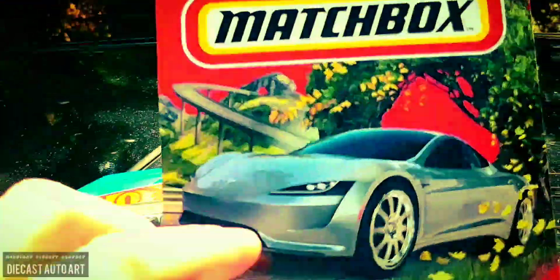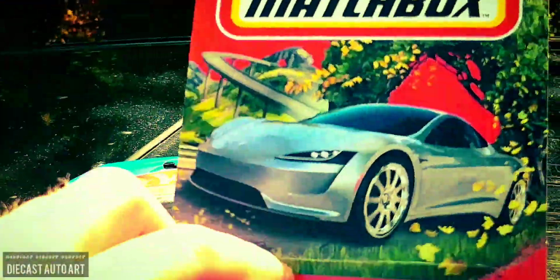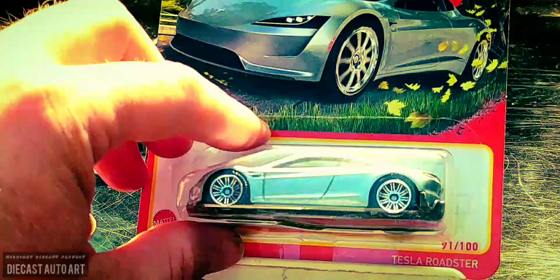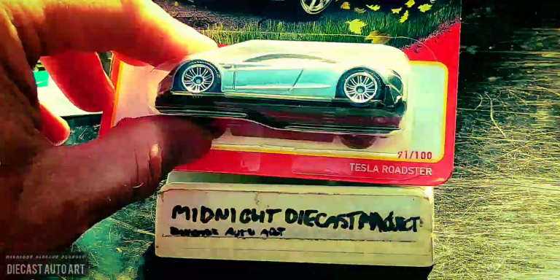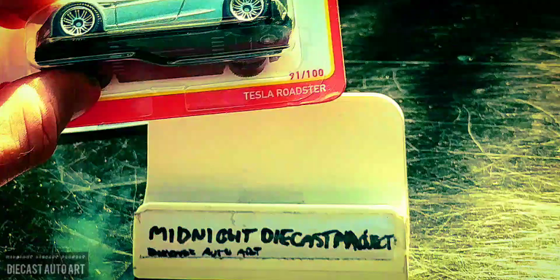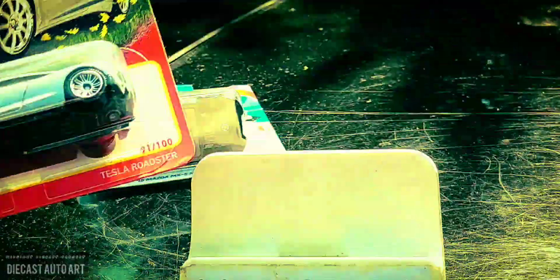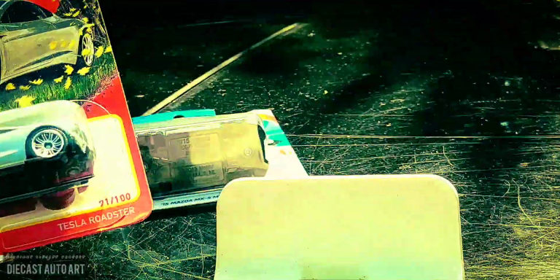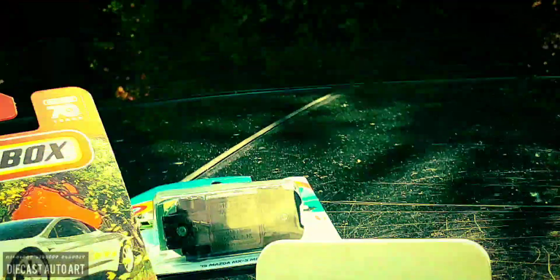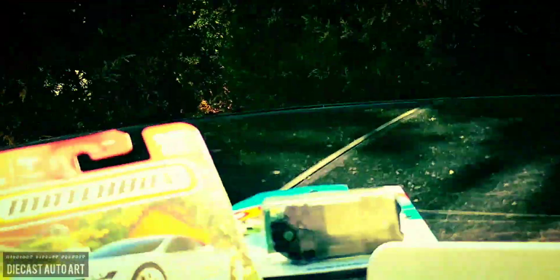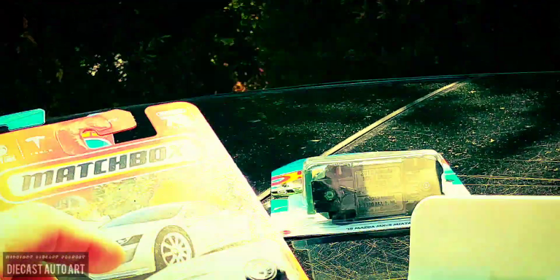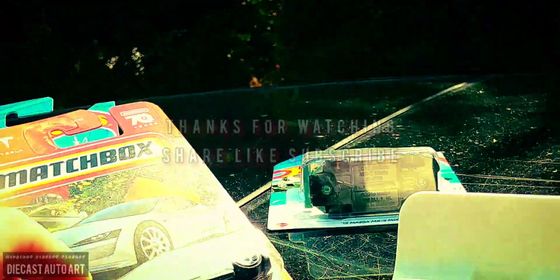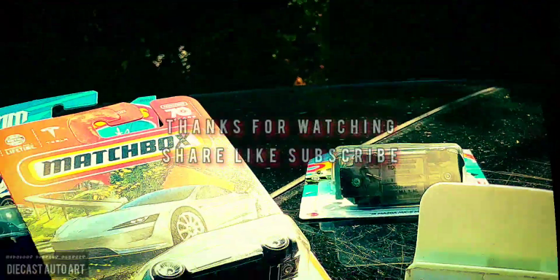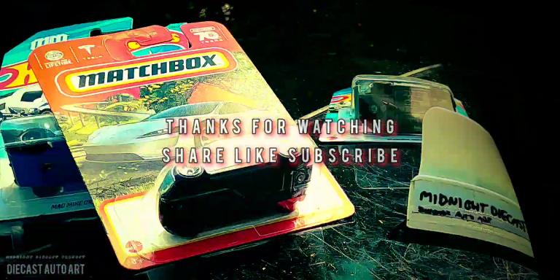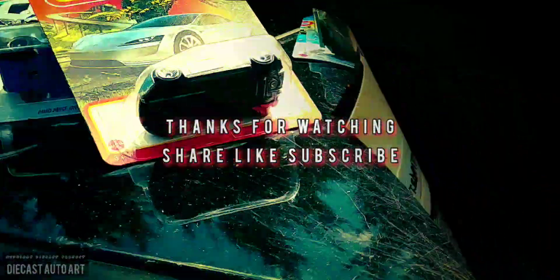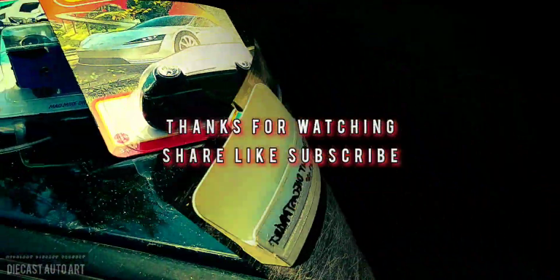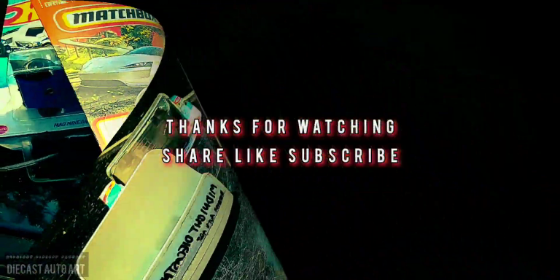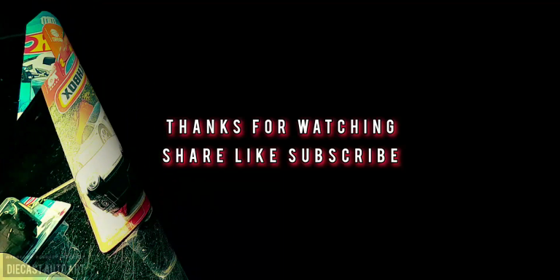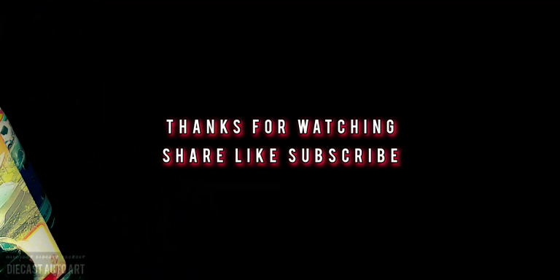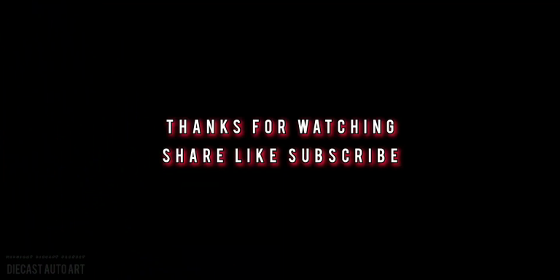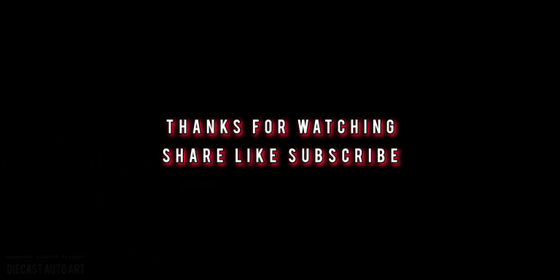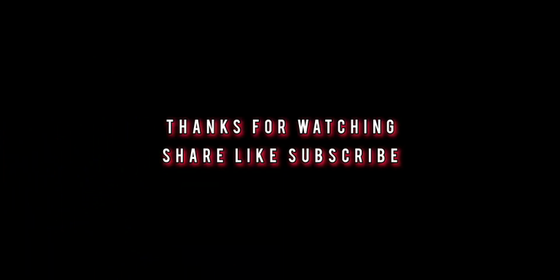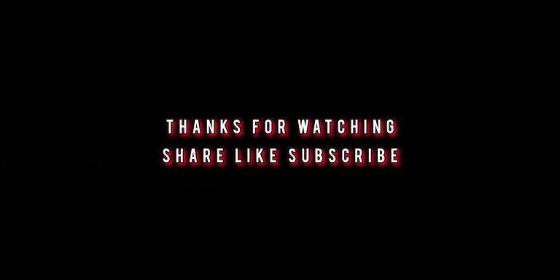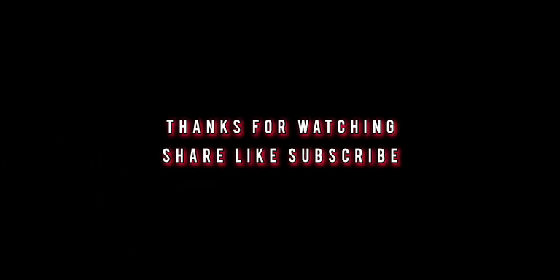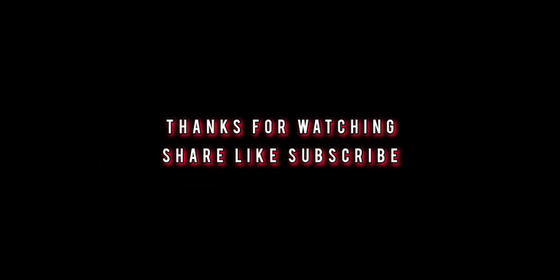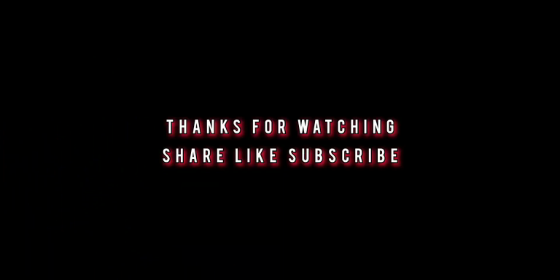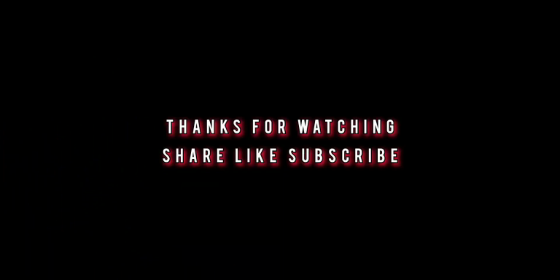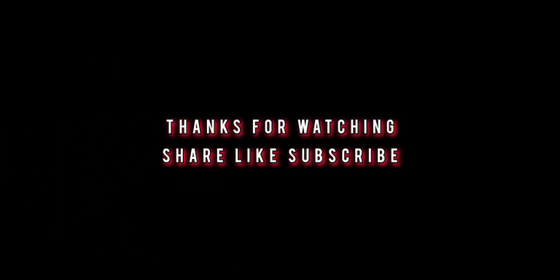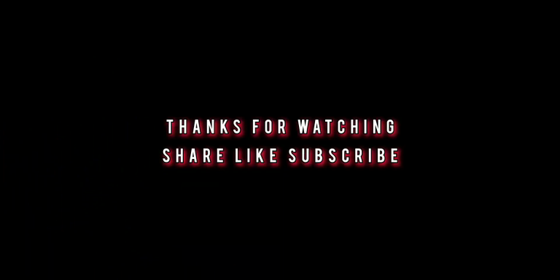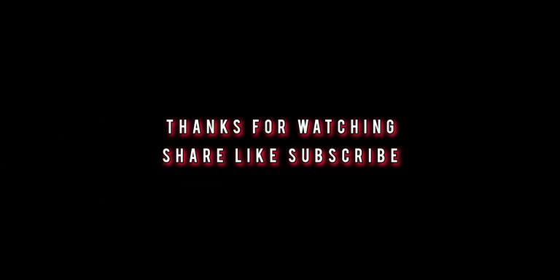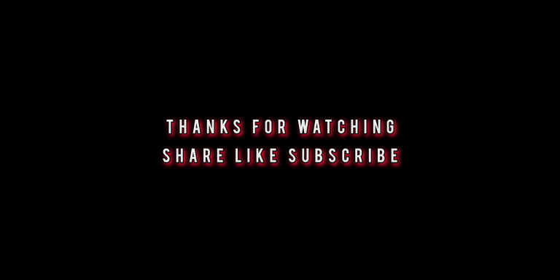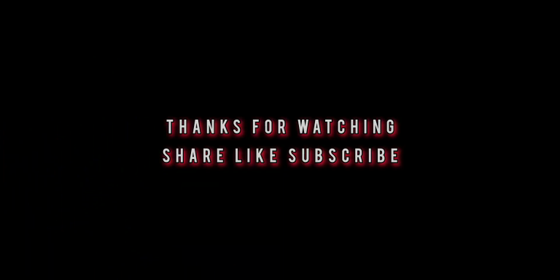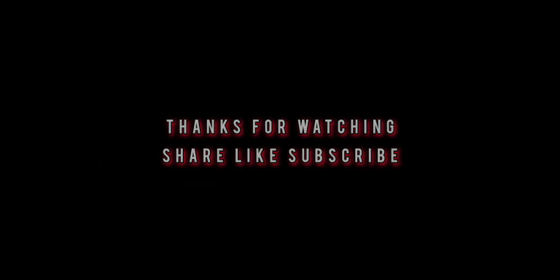Hope you guys enjoyed this short hunt. Stay tuned for more. See you next time. Bye.